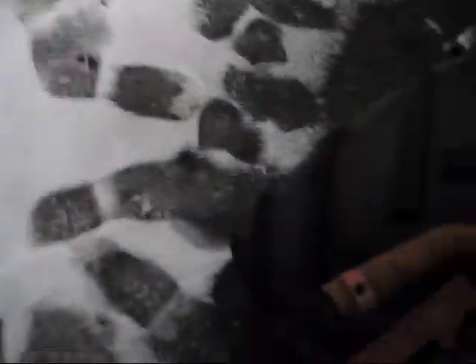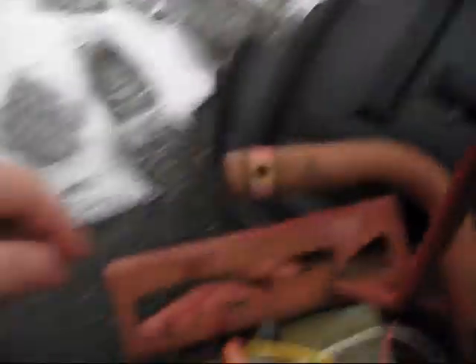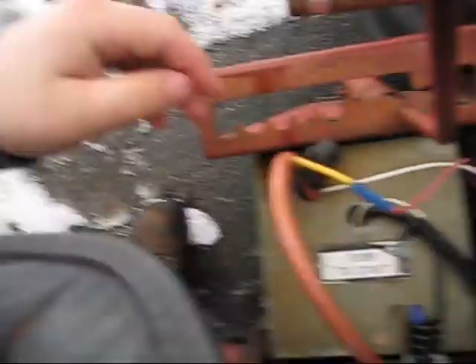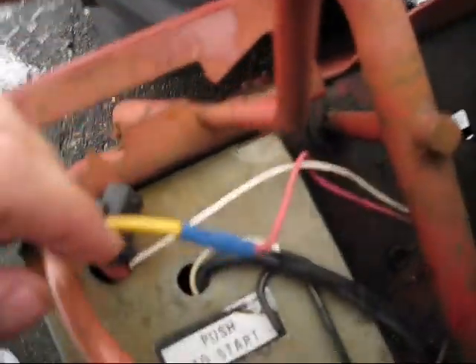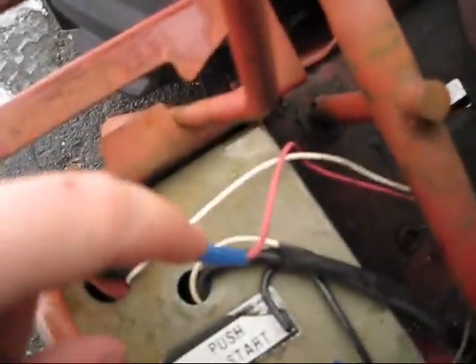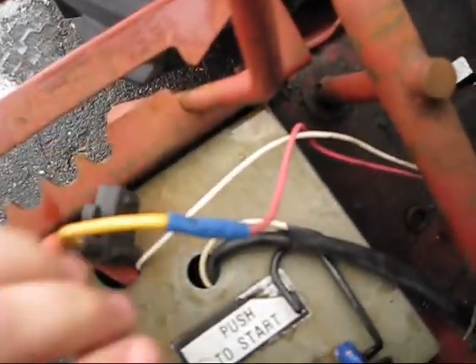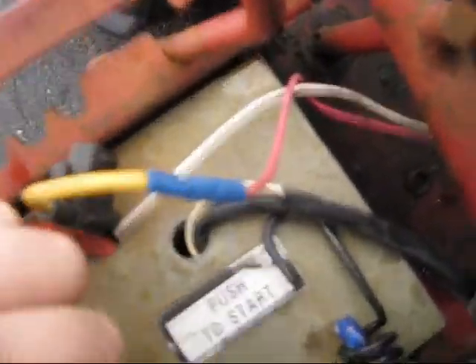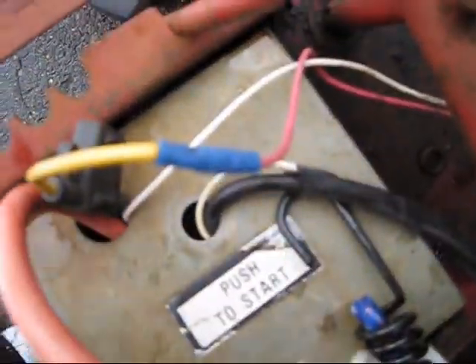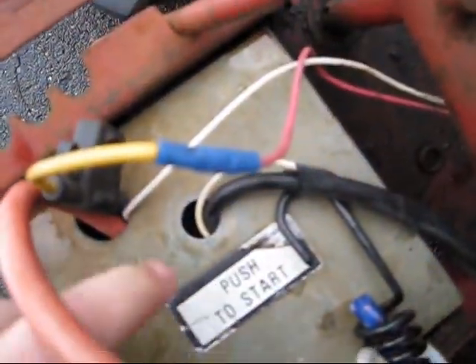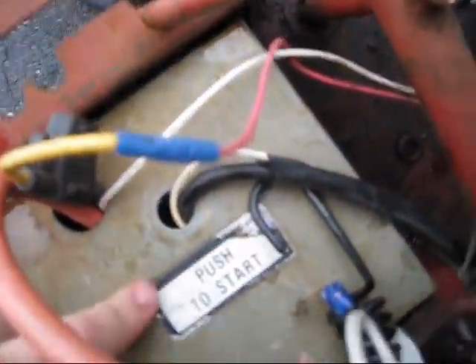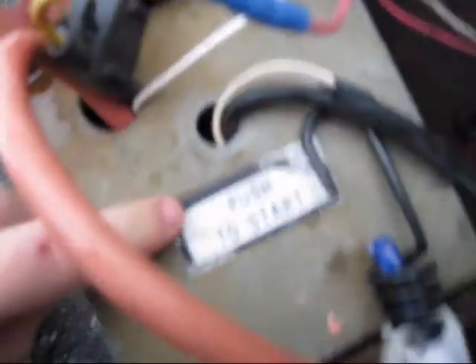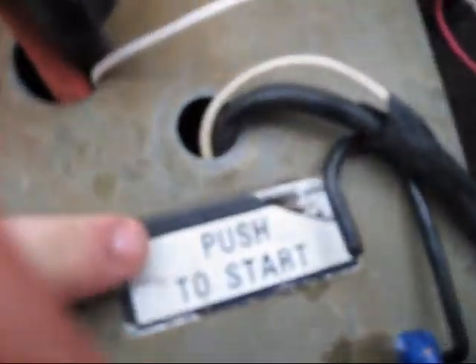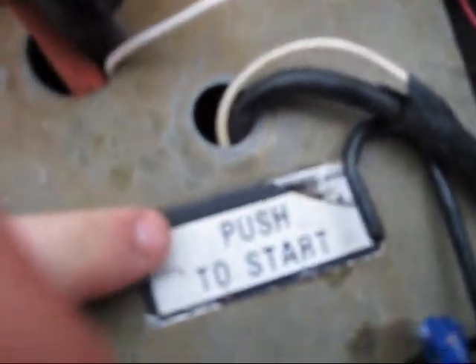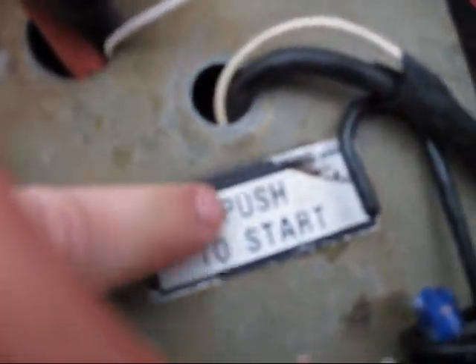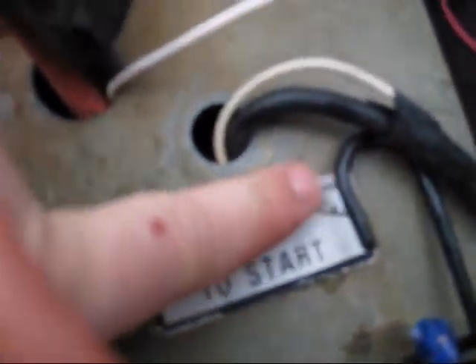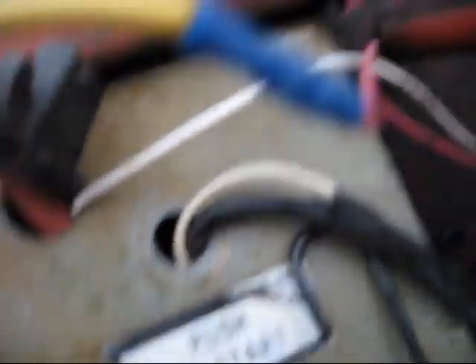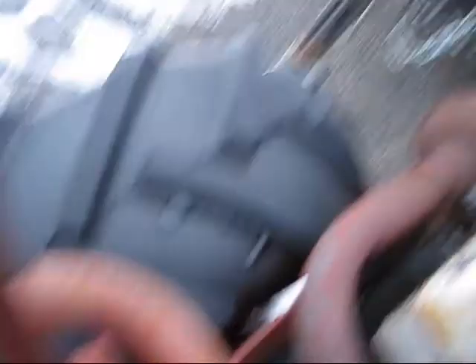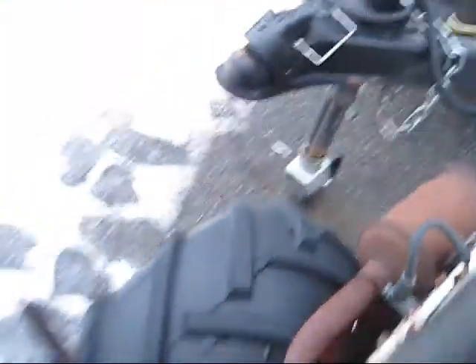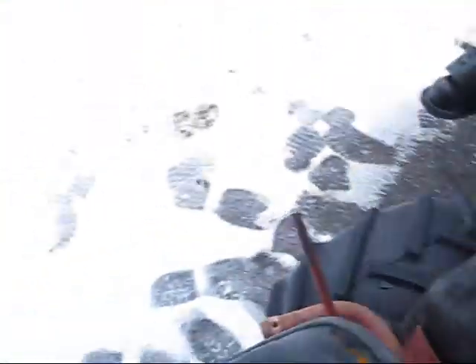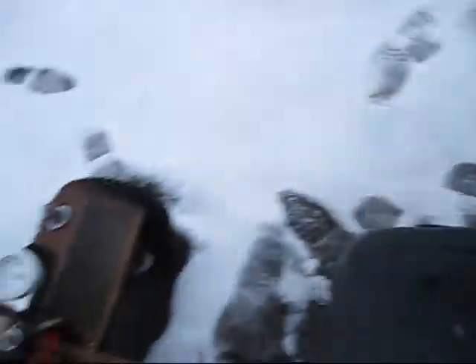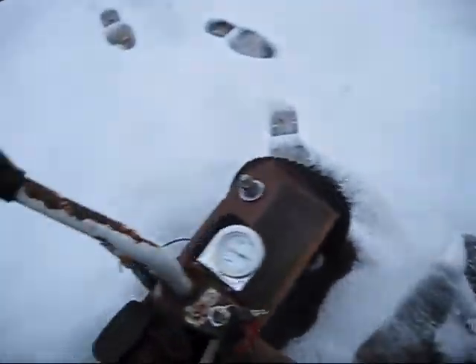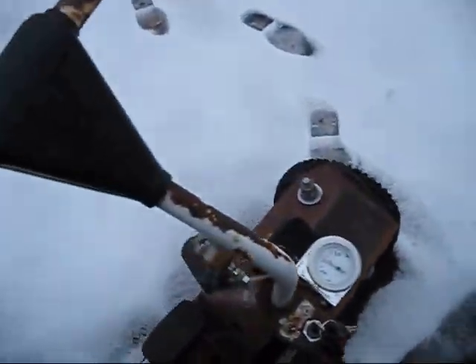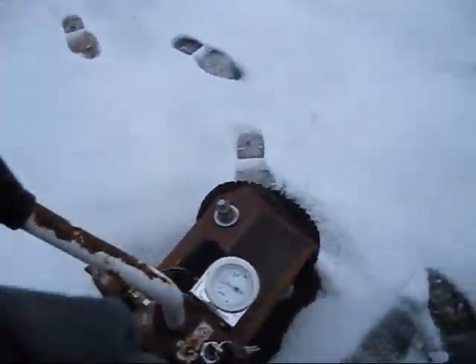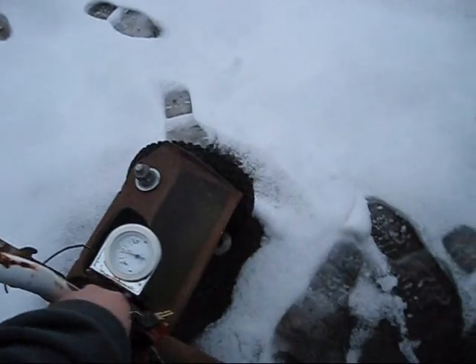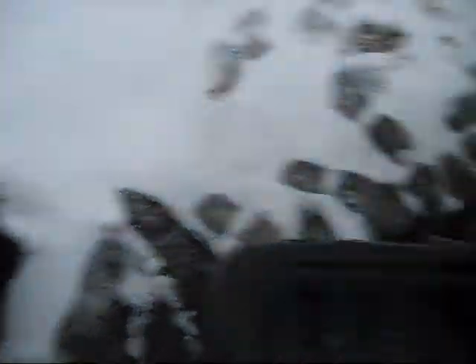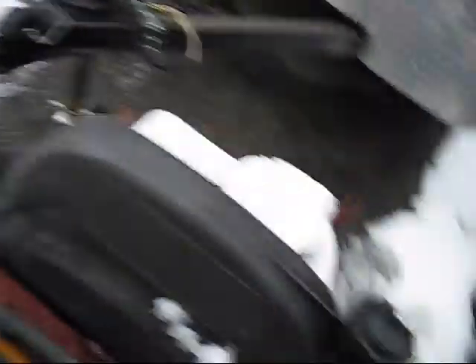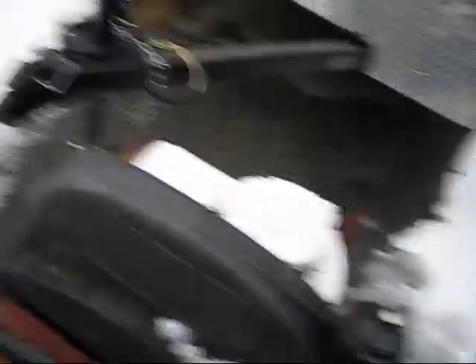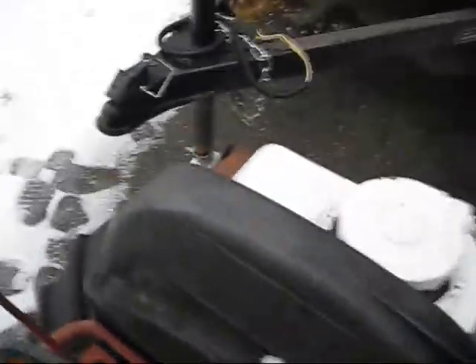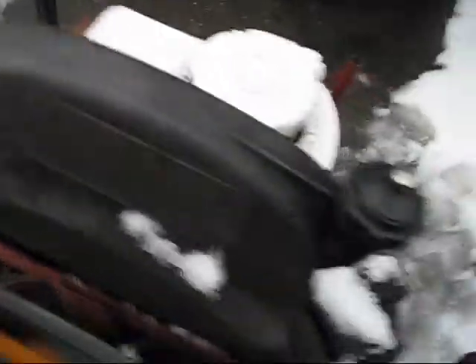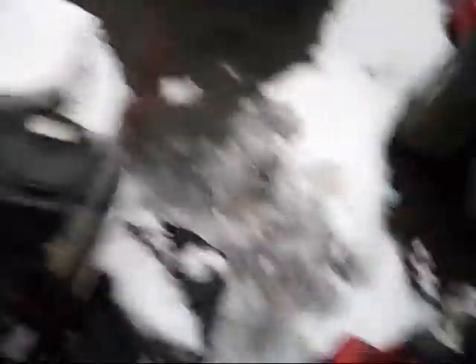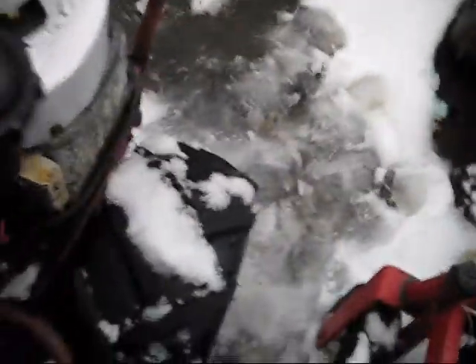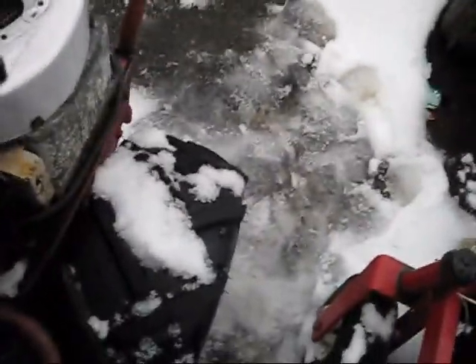The starter button used to be right here where it says push to start. I'm going to fire her up again to see if she'll start without choke.